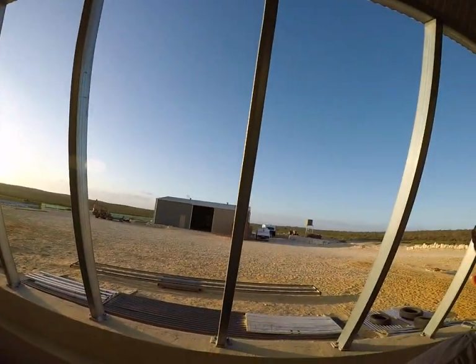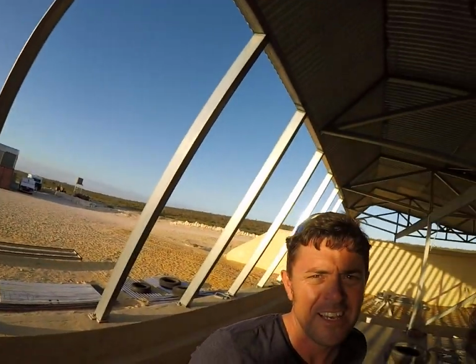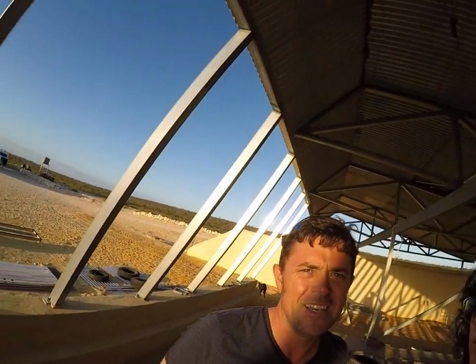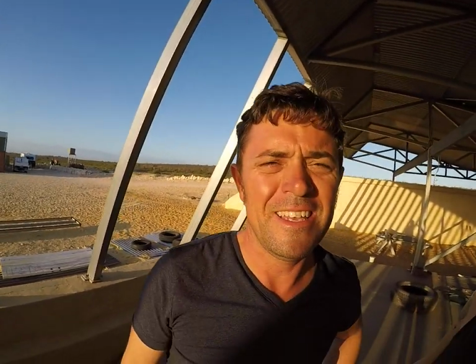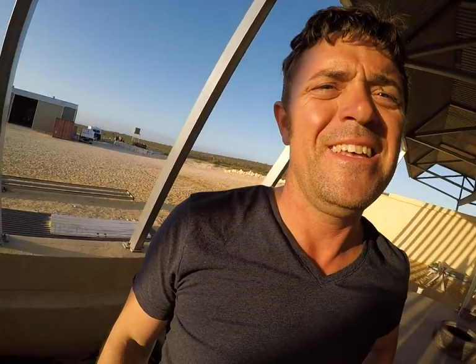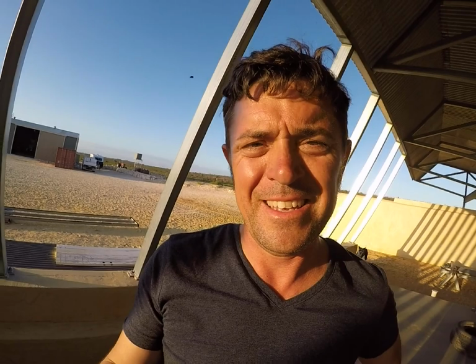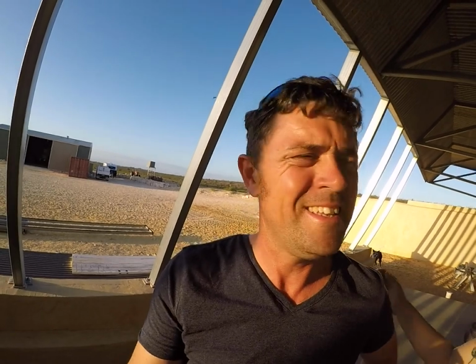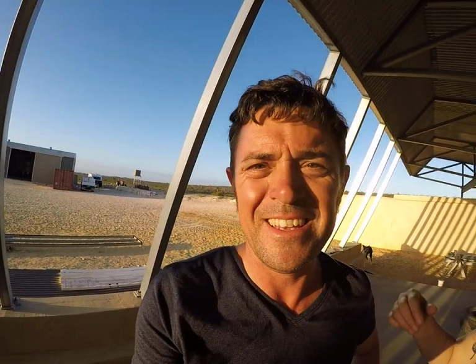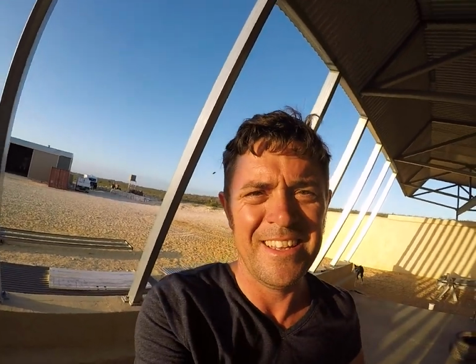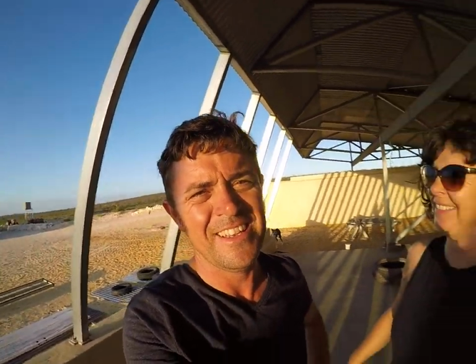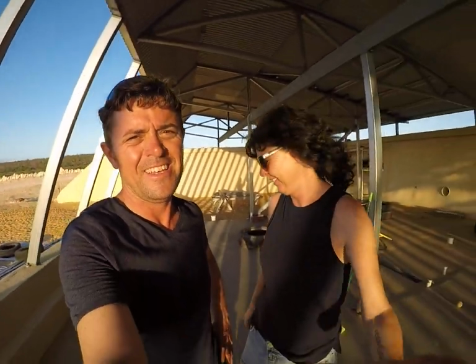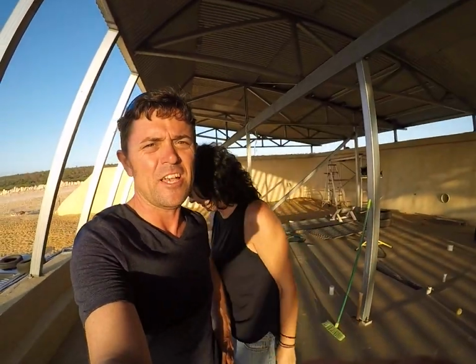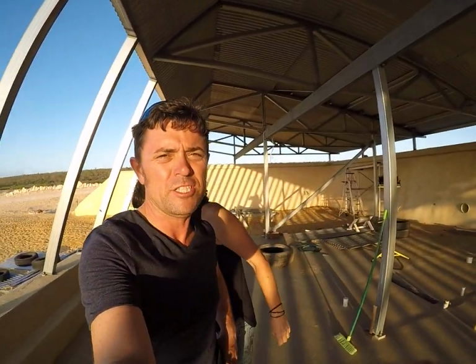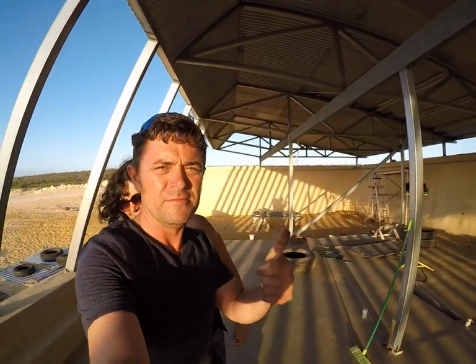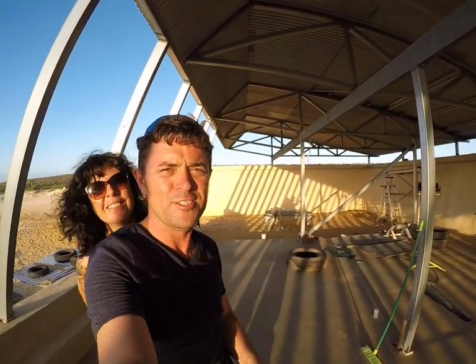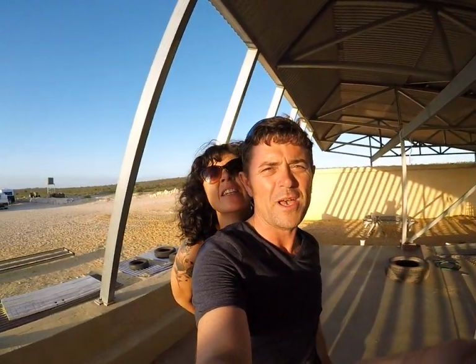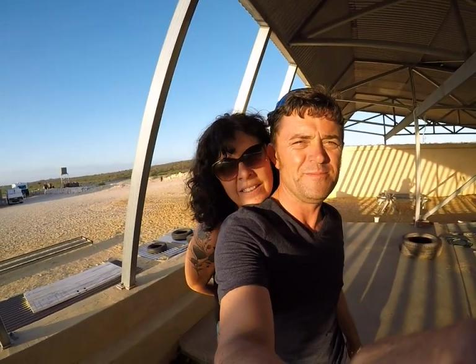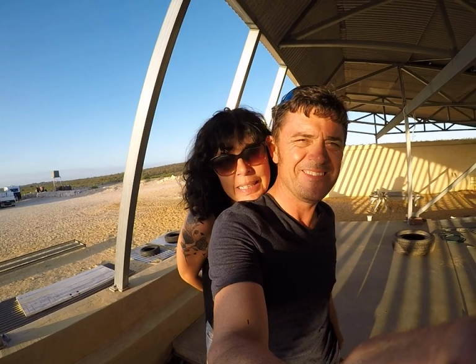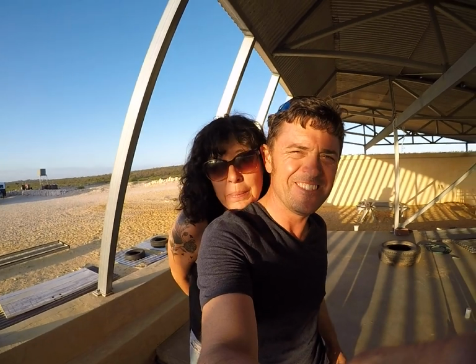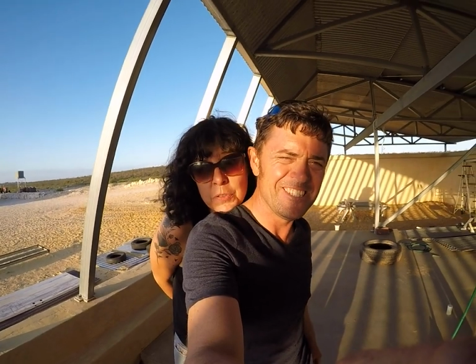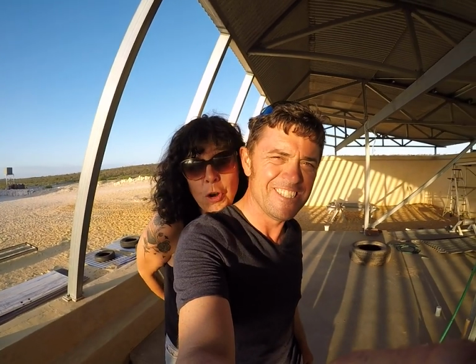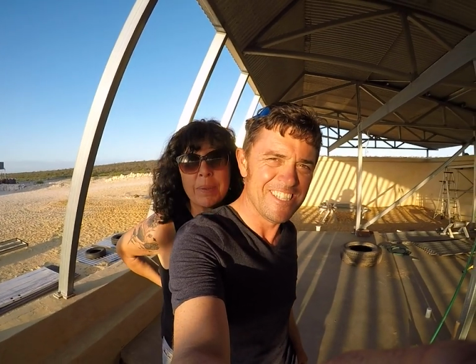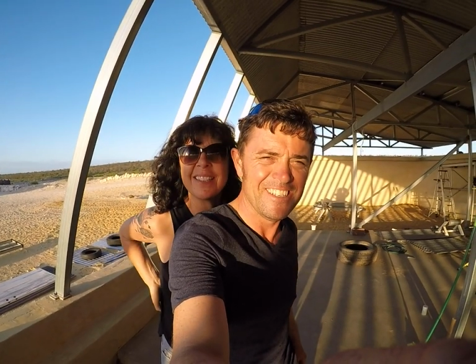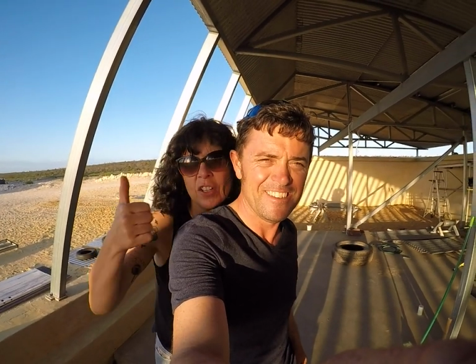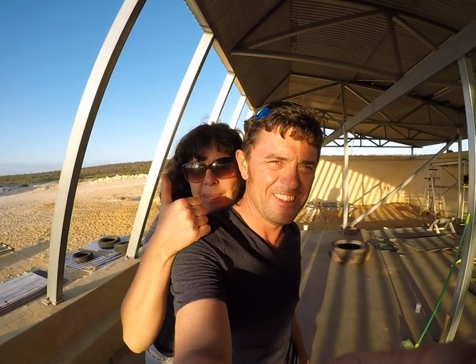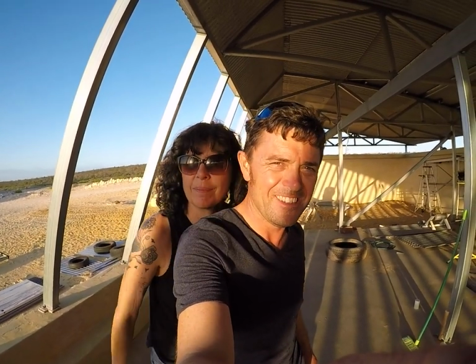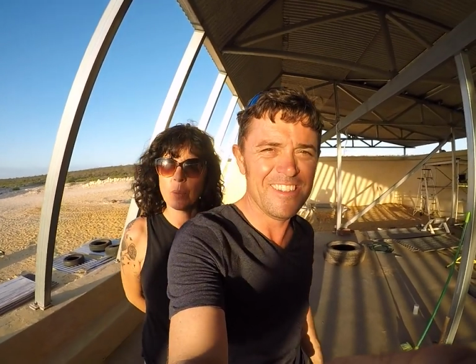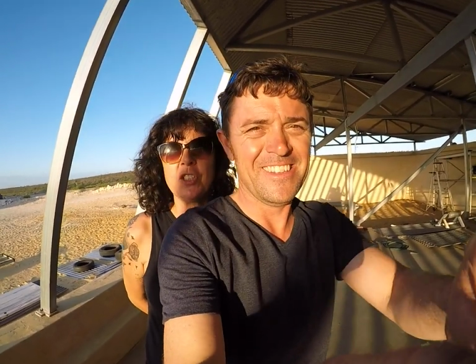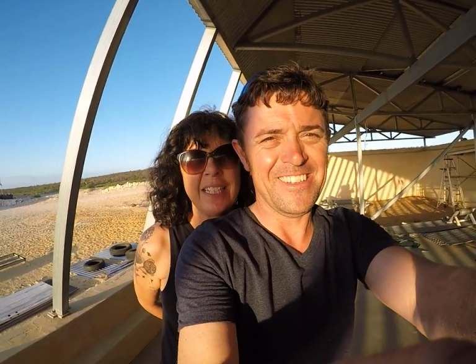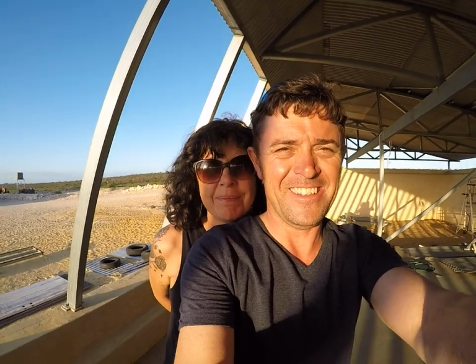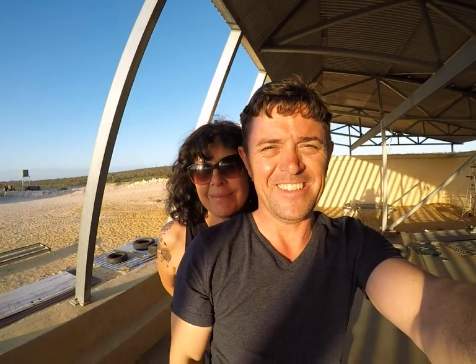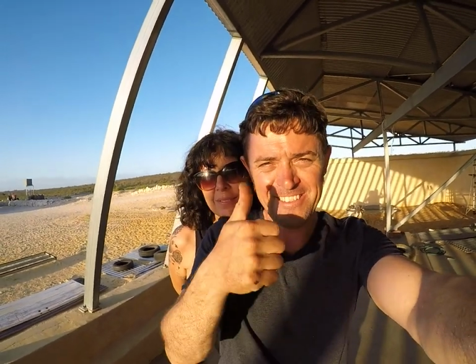Cheers, Jerry and Bay — keep subscribing and liking, we appreciate it. Cheers!